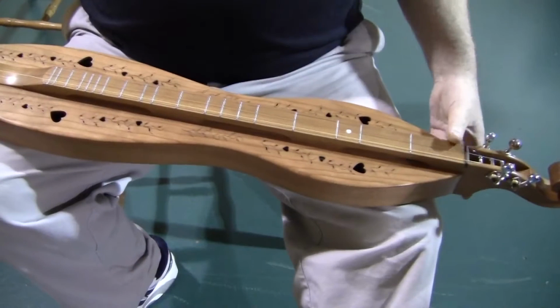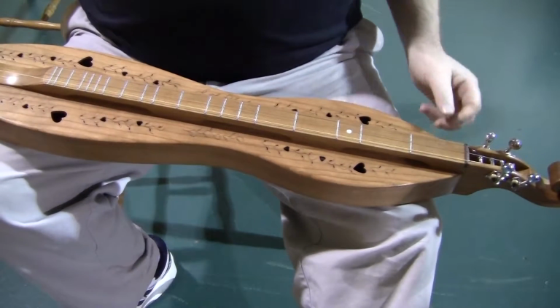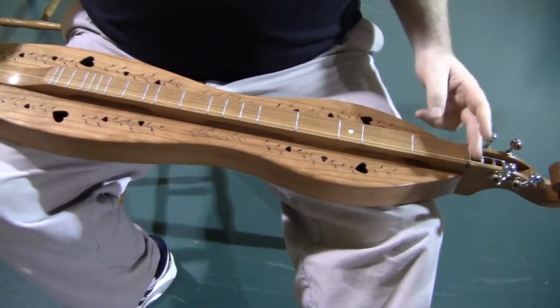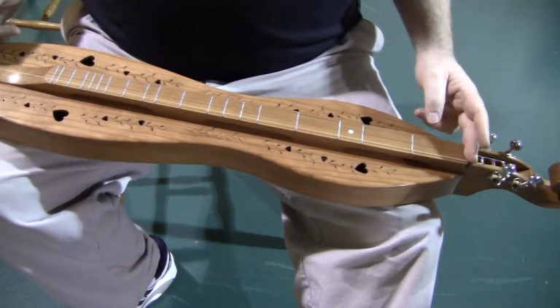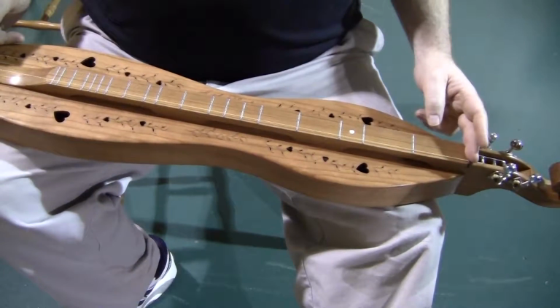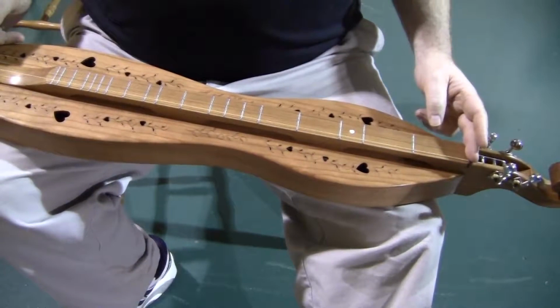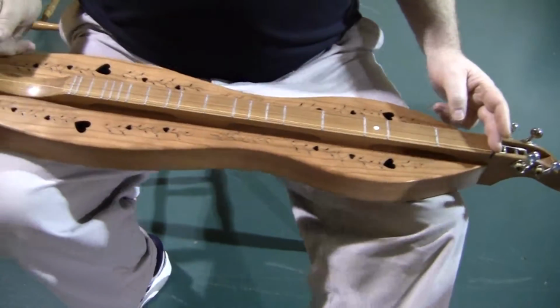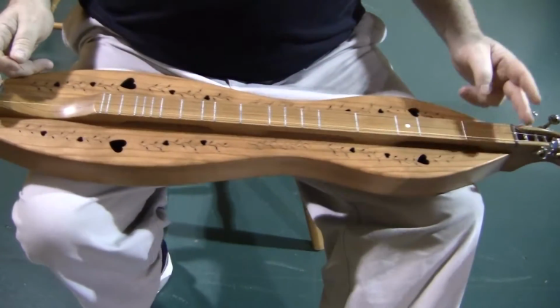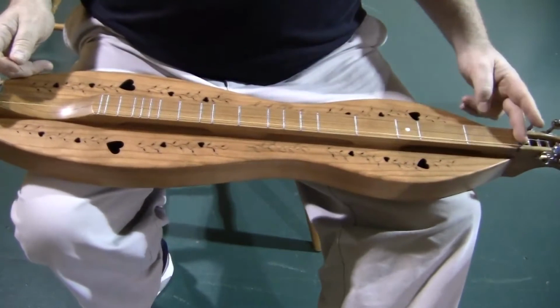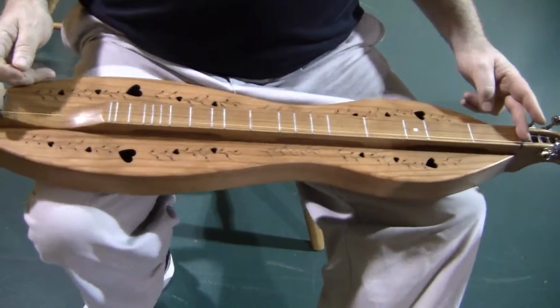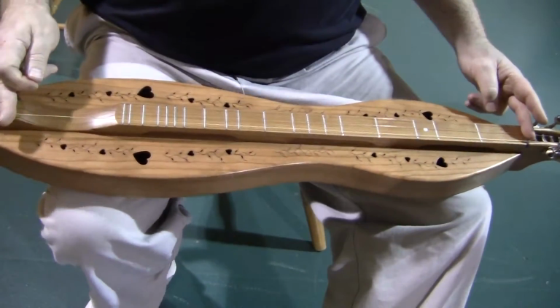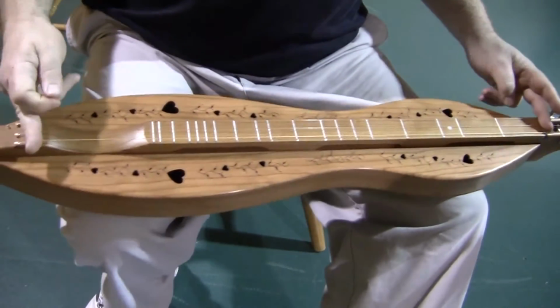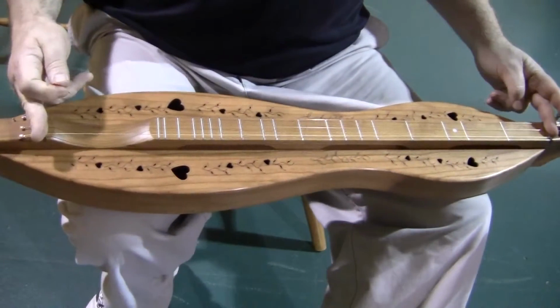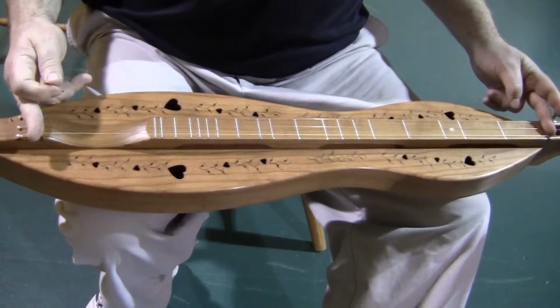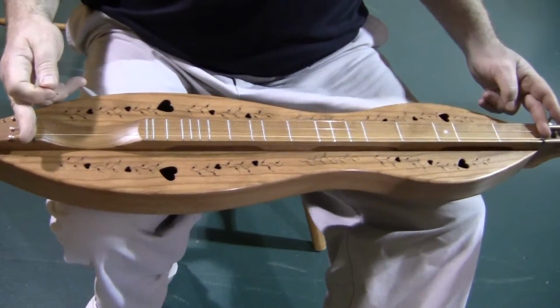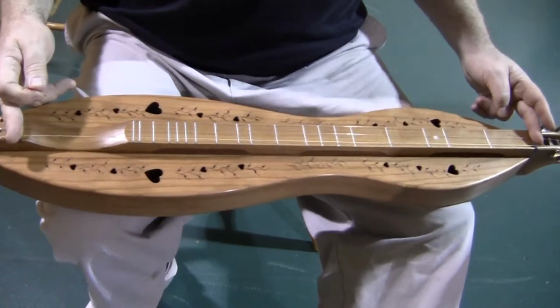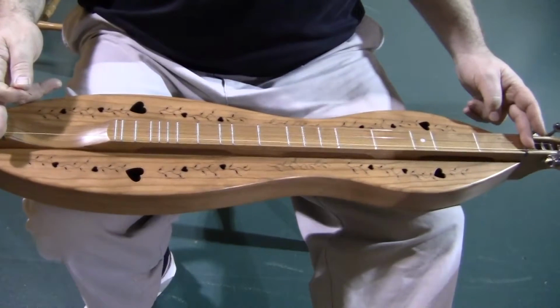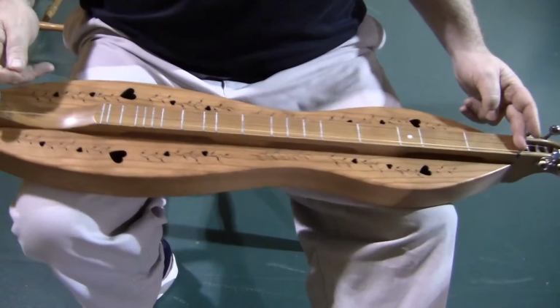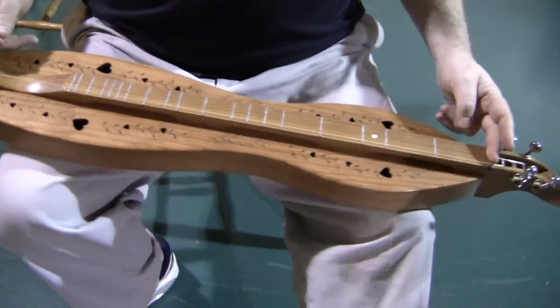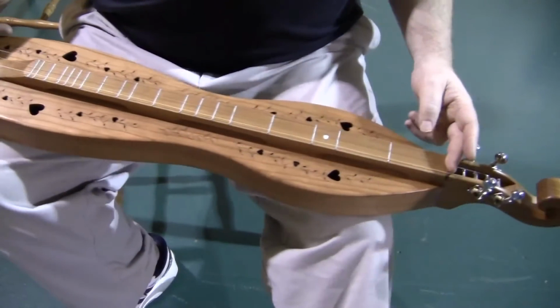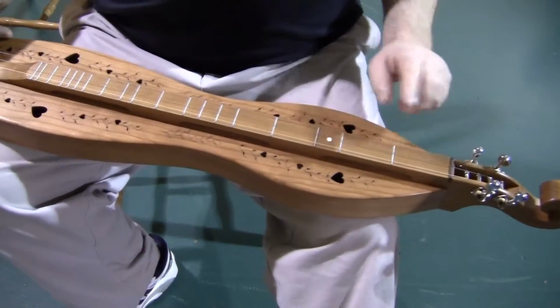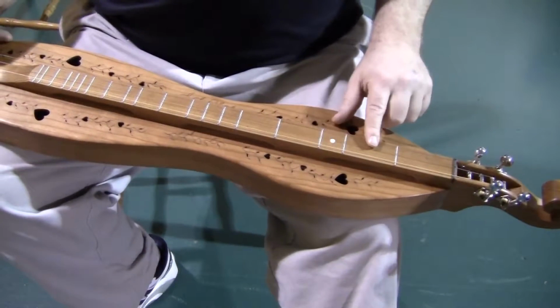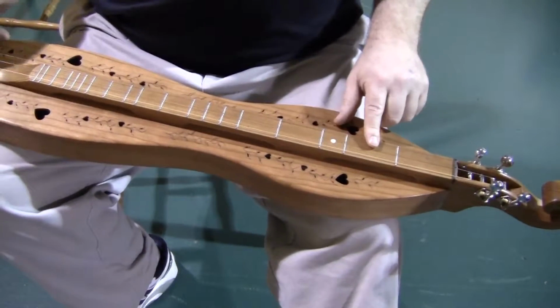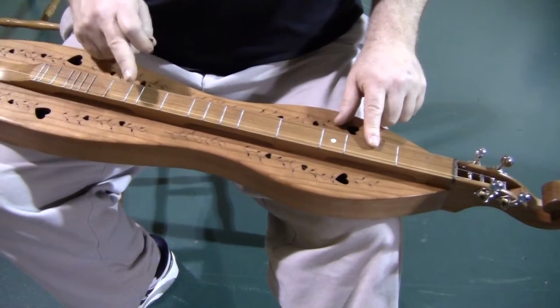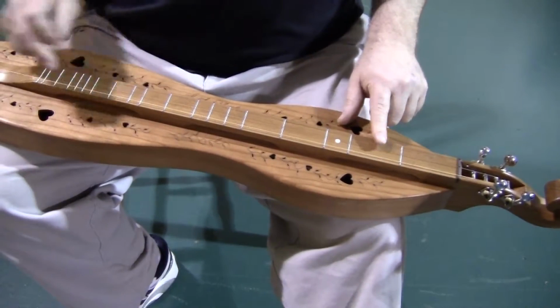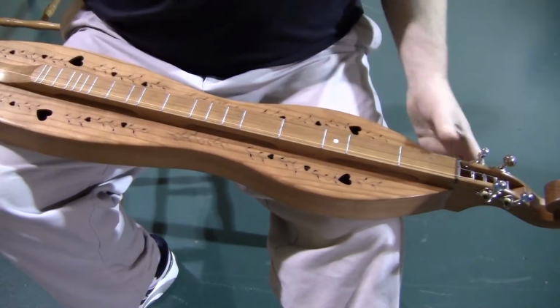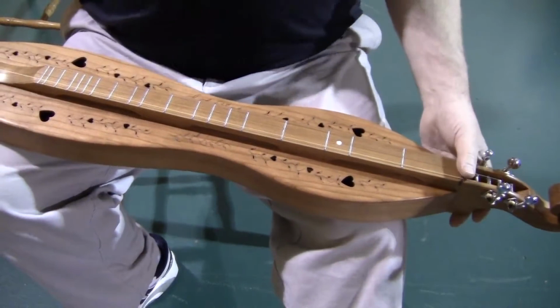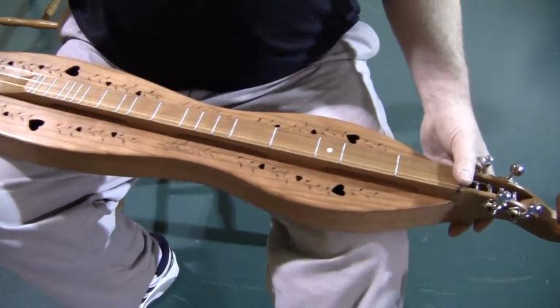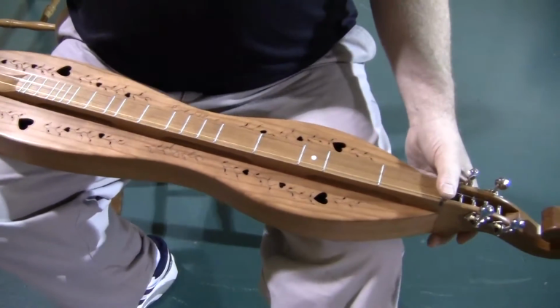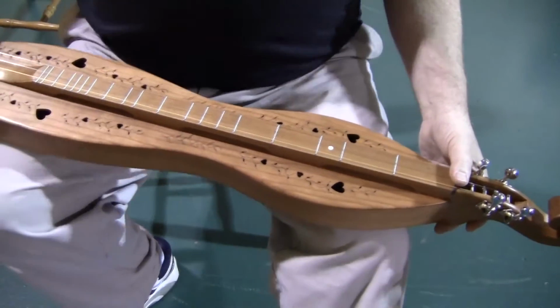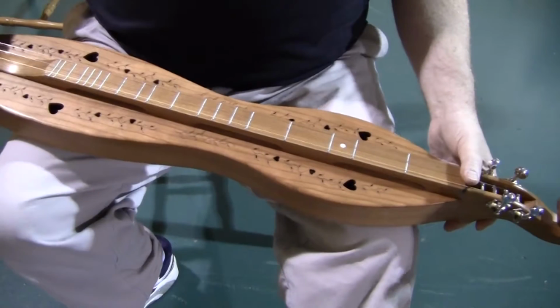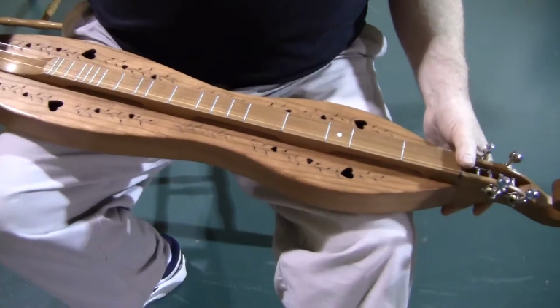This instrument has a 27-inch vibrating scale length, nut-to-bridge — the distance is exactly 27 inches. This does not have the extra frets at one-and-a-half and eight-and-a-half, so it's a pretty traditional instrument as far as that goes.